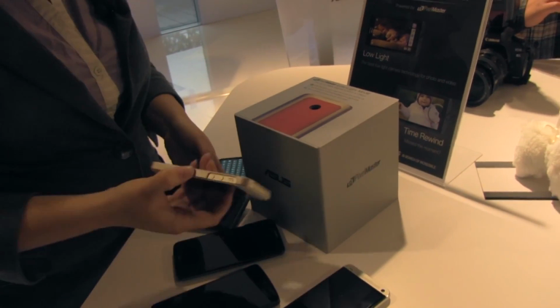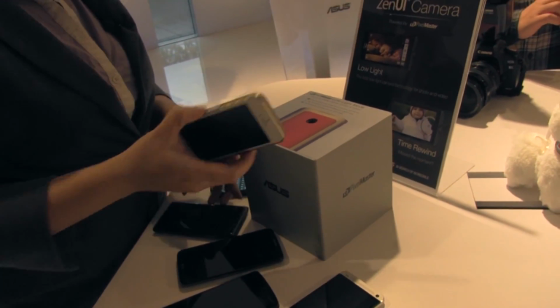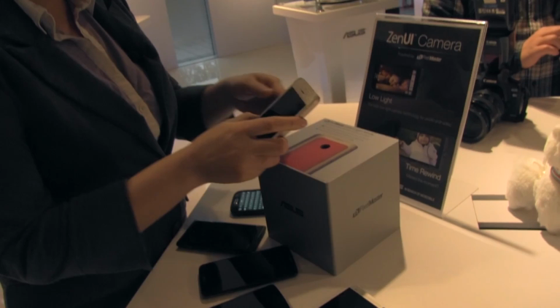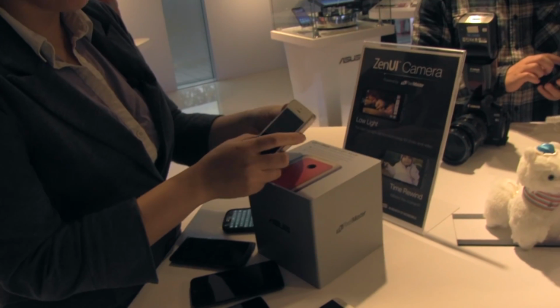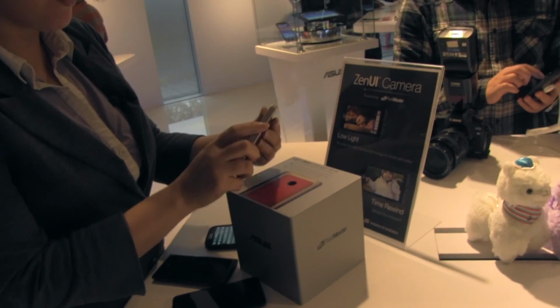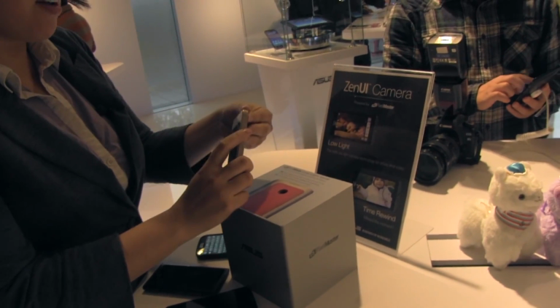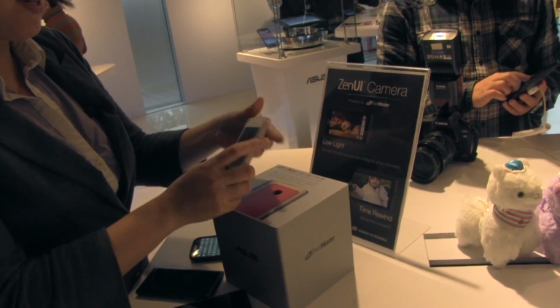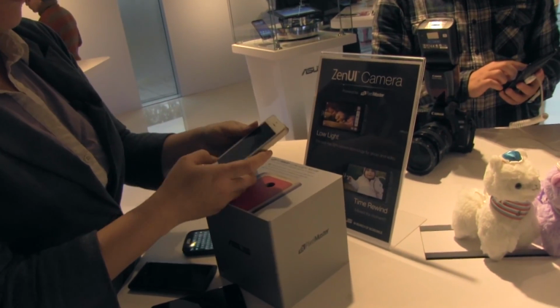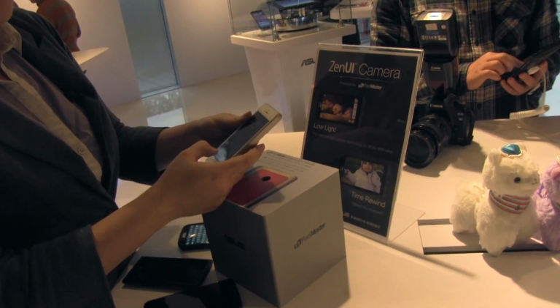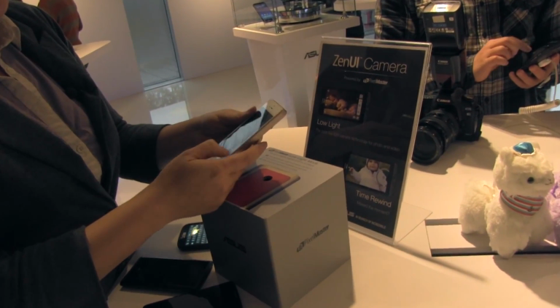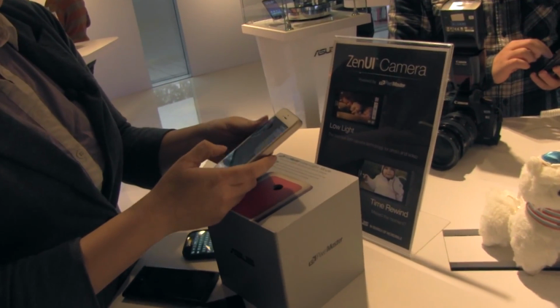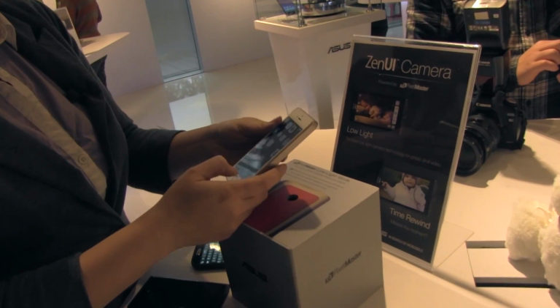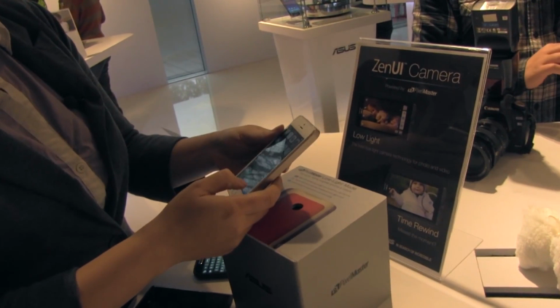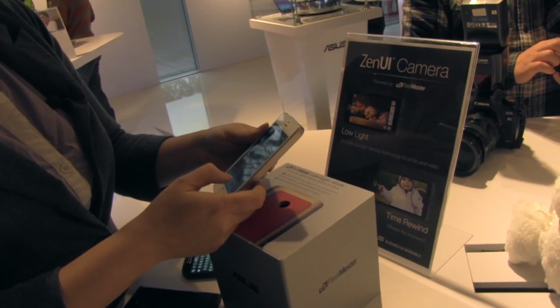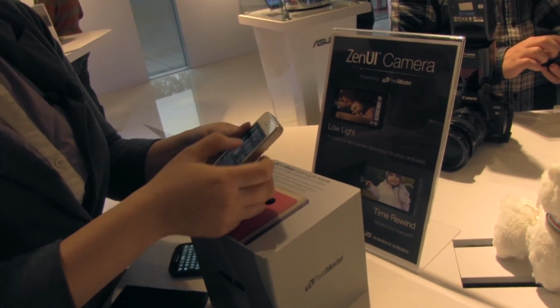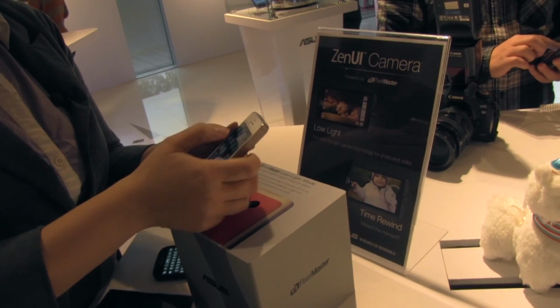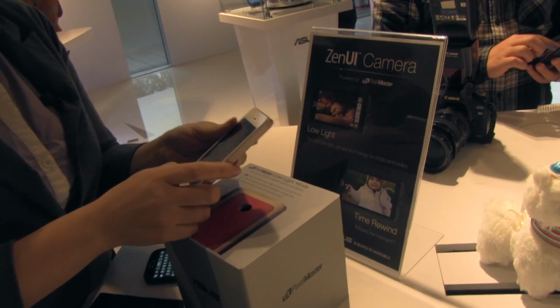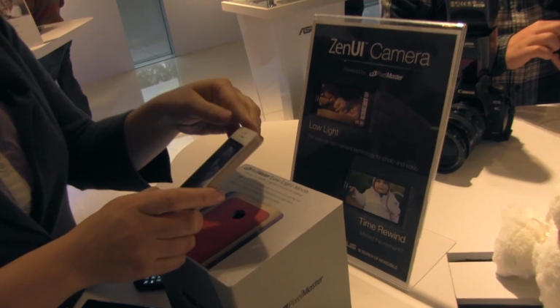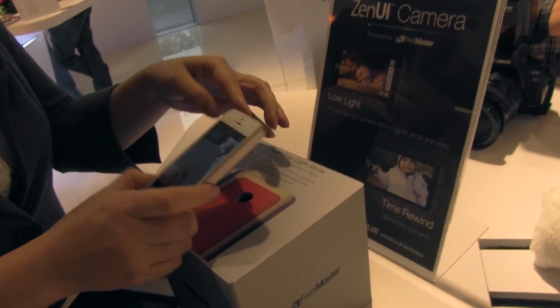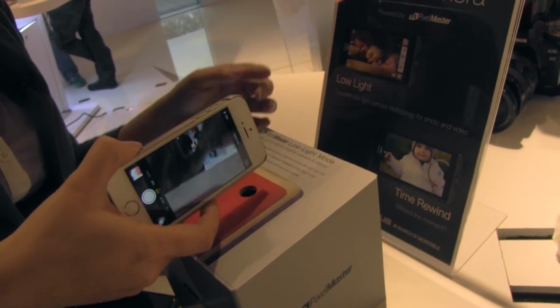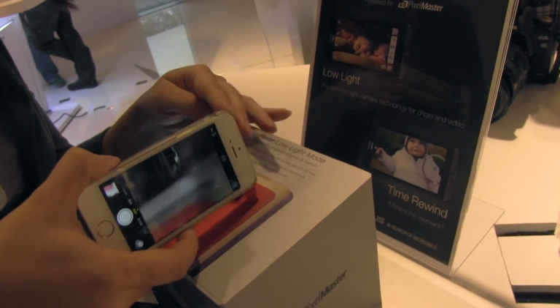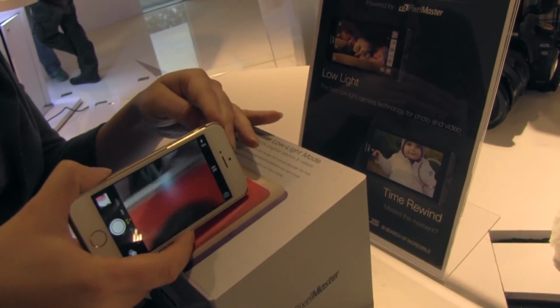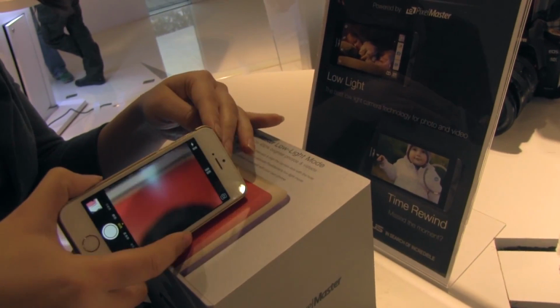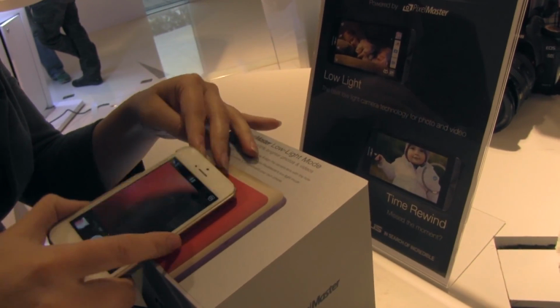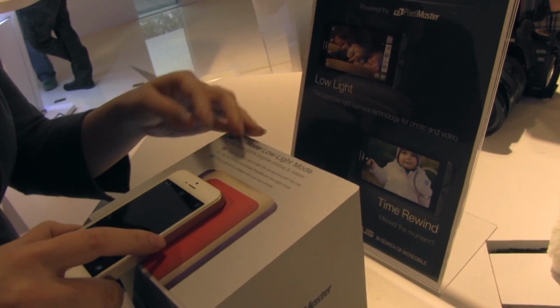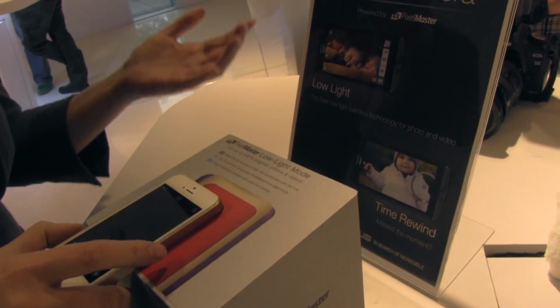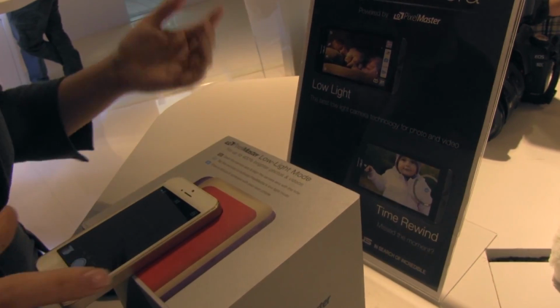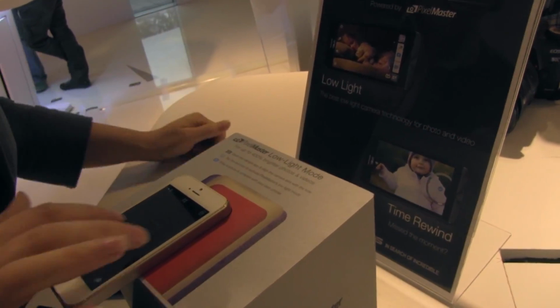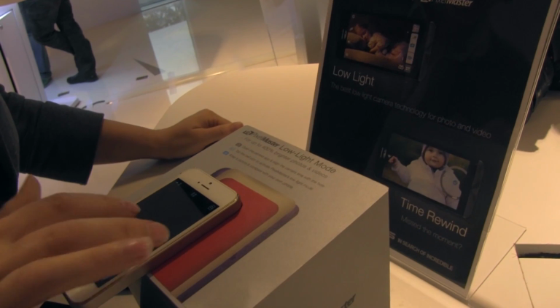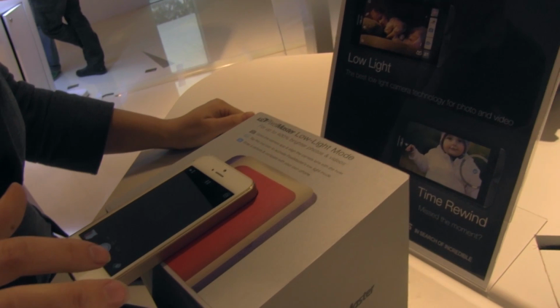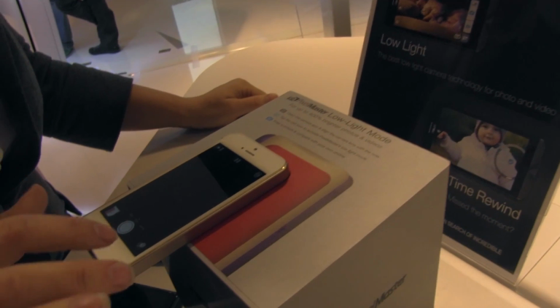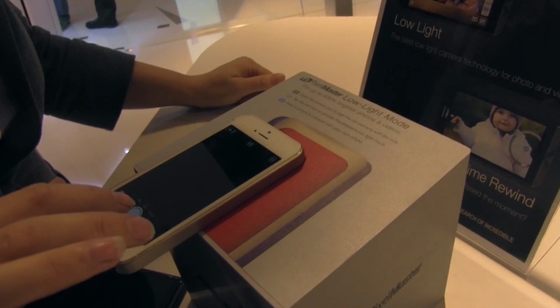I have so many phones to choose from, but I'm going to go with an iPhone because I just want to prove that Apple sucks. Or I don't know, maybe they don't — maybe it's going to be amazing. Let's just see.